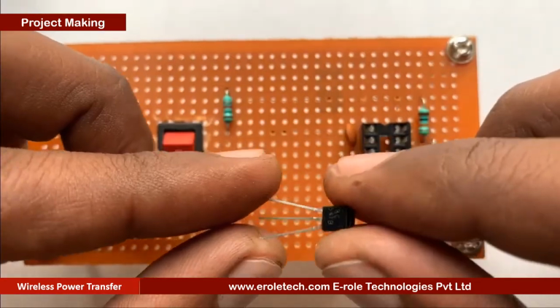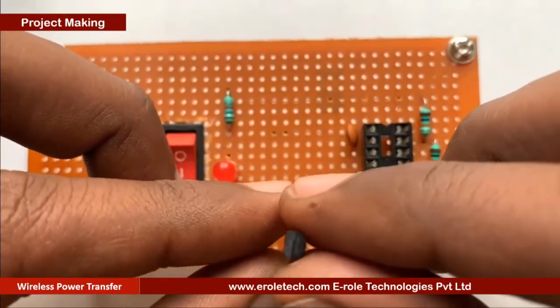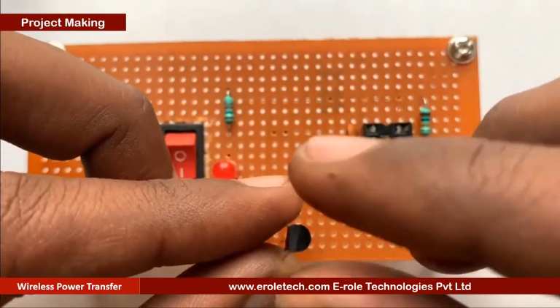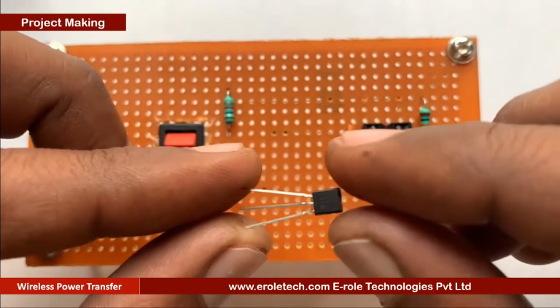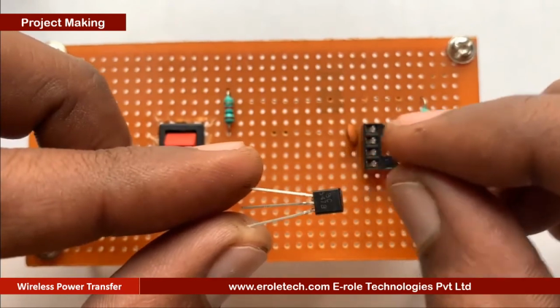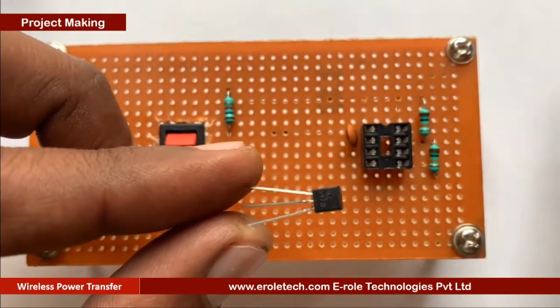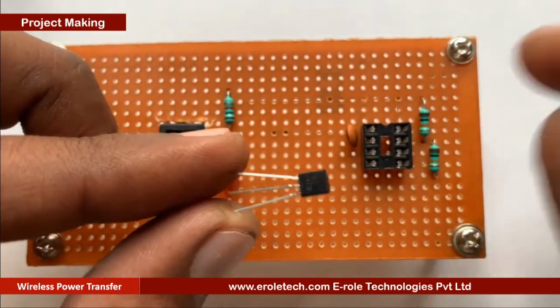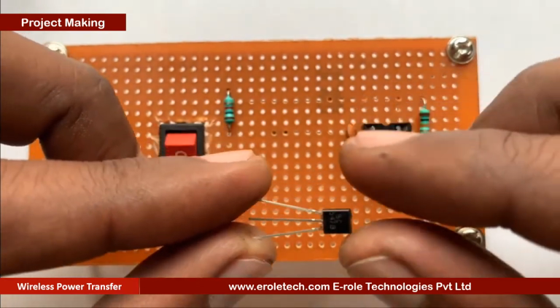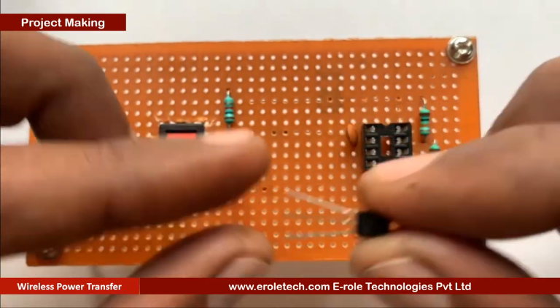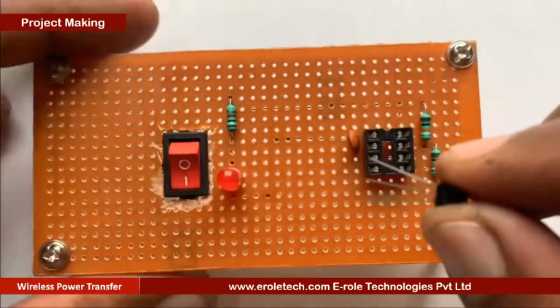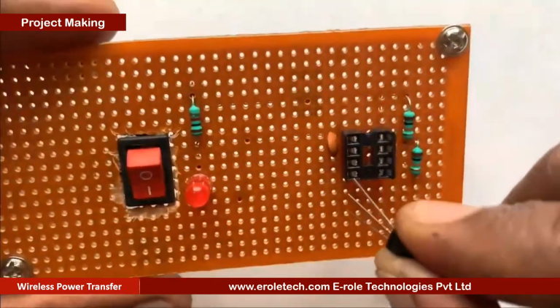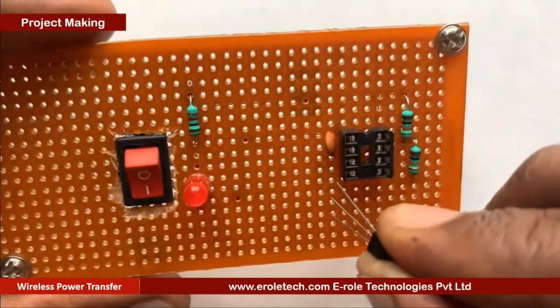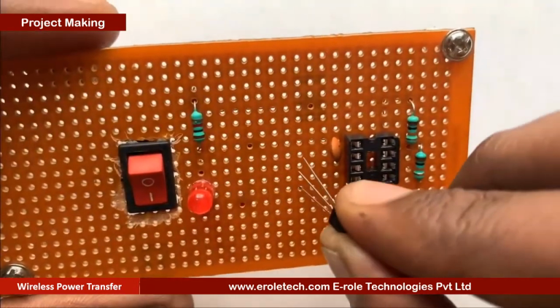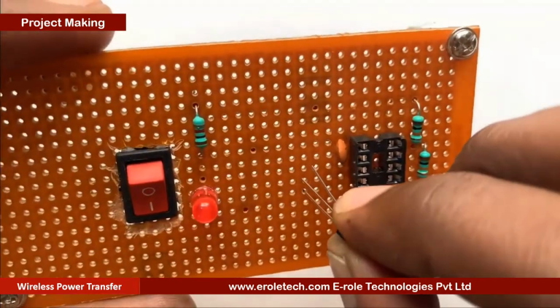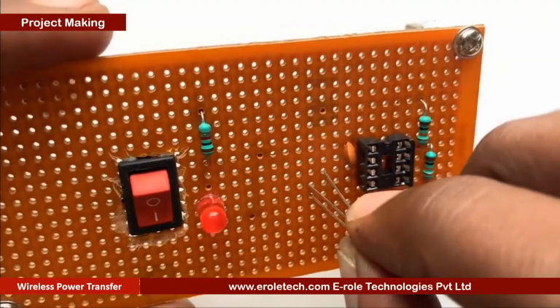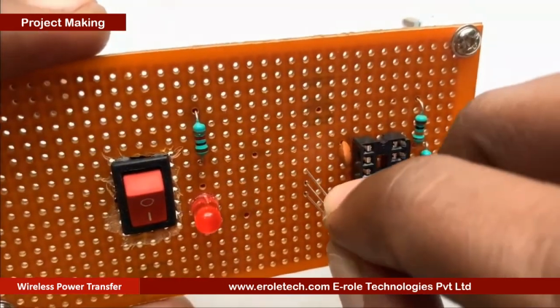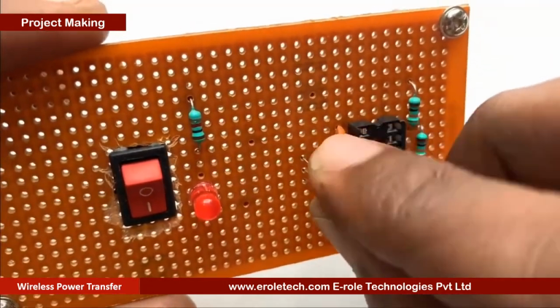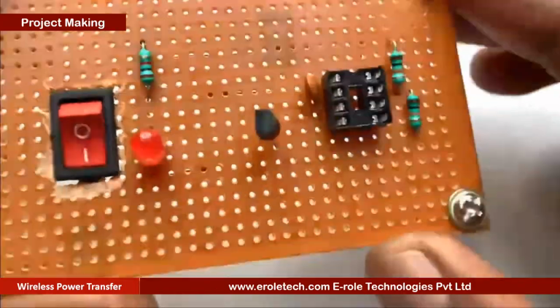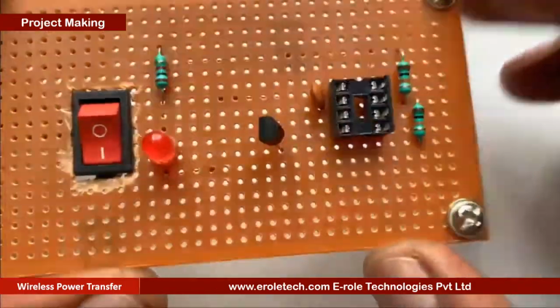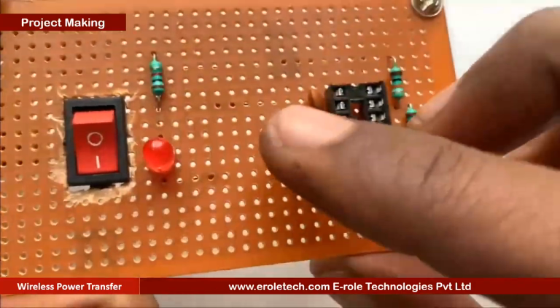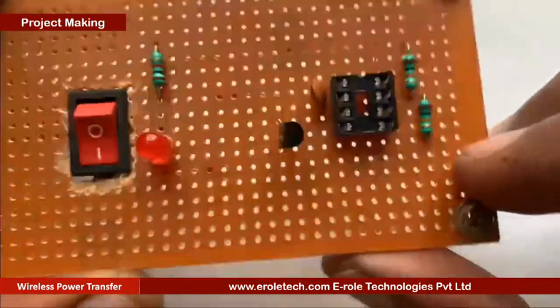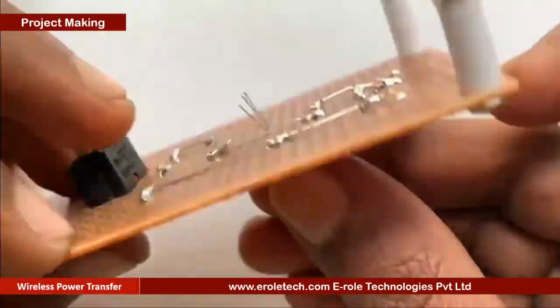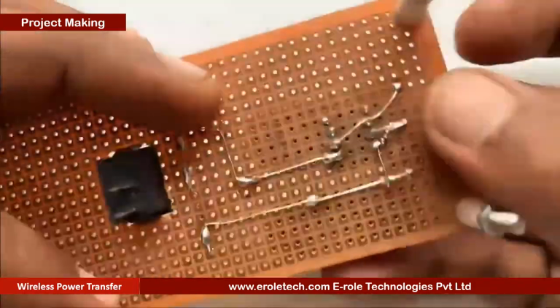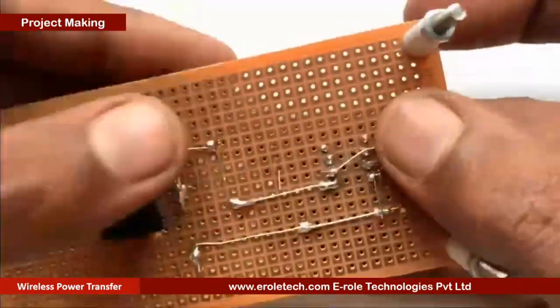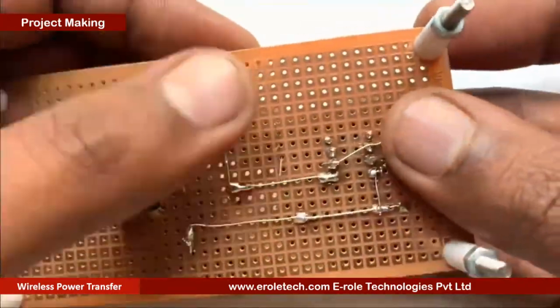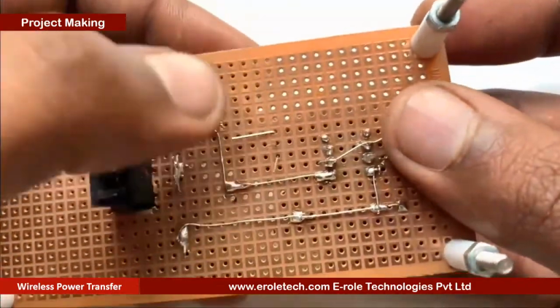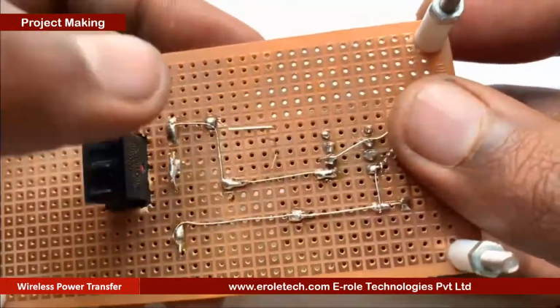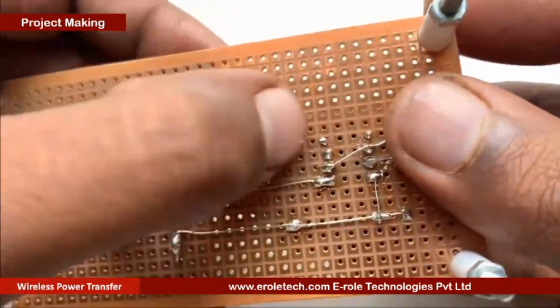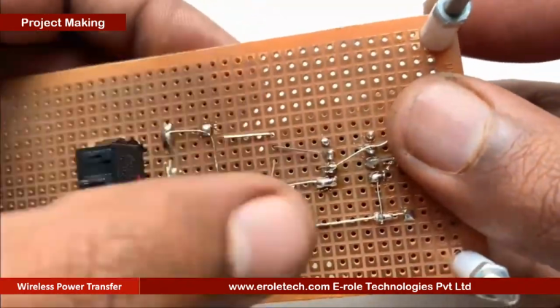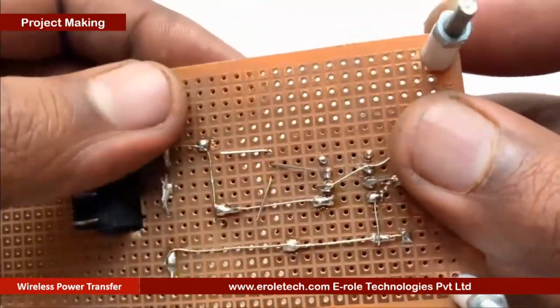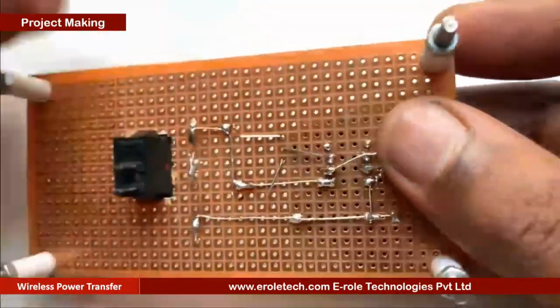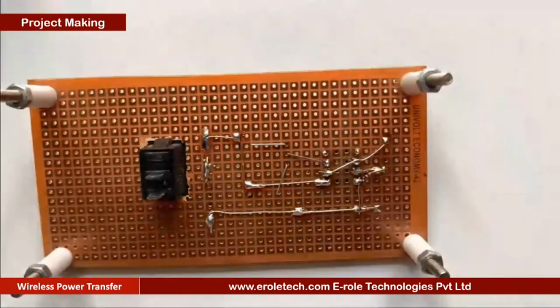Now we will solder the transistor. There are three pins in a transistor: pin 1 is called collector, pin 2 is called base, and pin 3 is called emitter. Now we will mount it on the PCB.